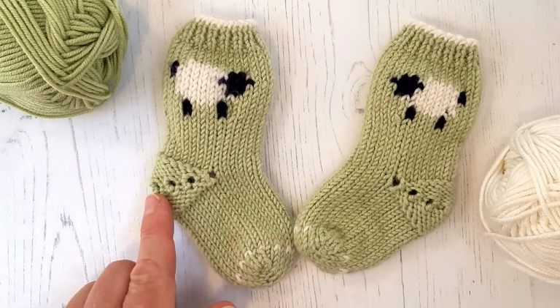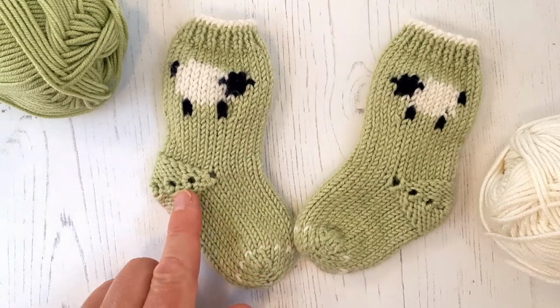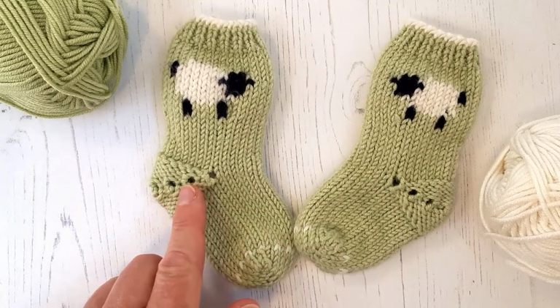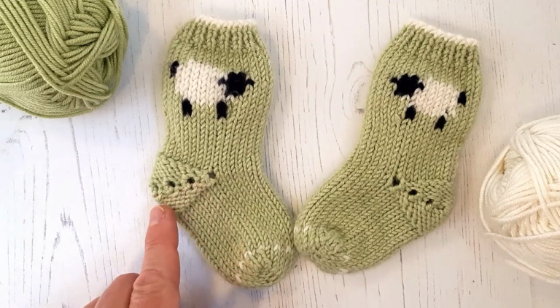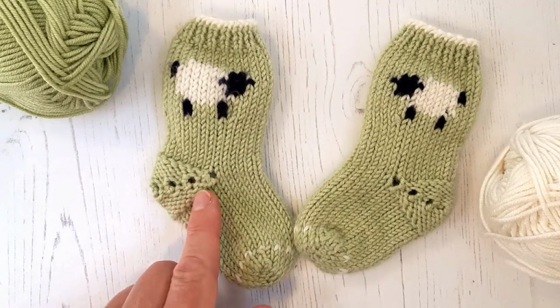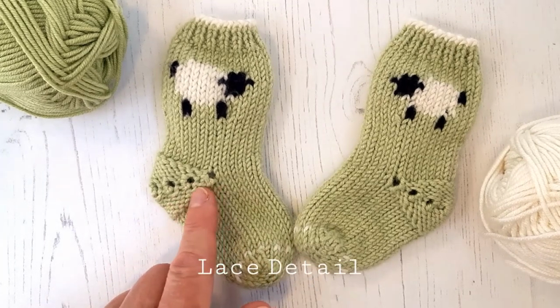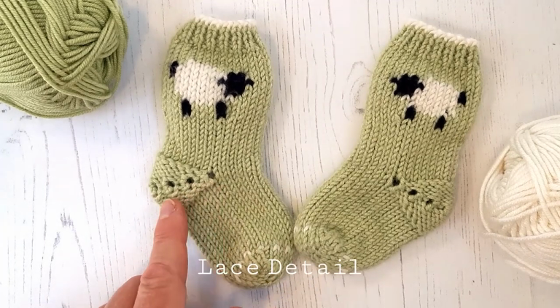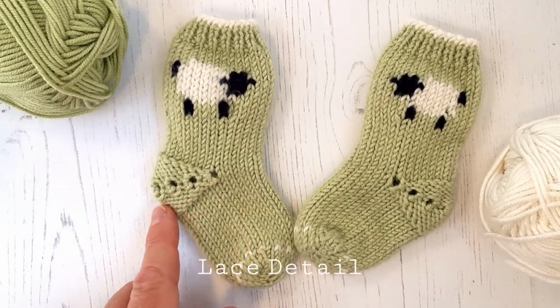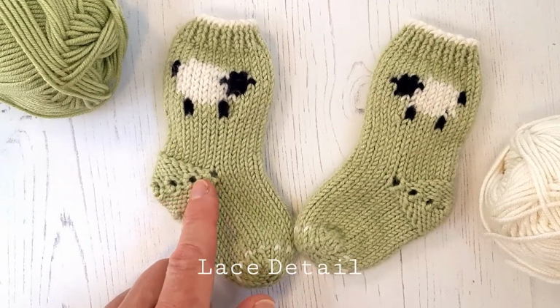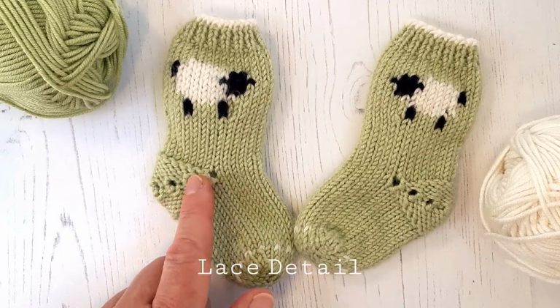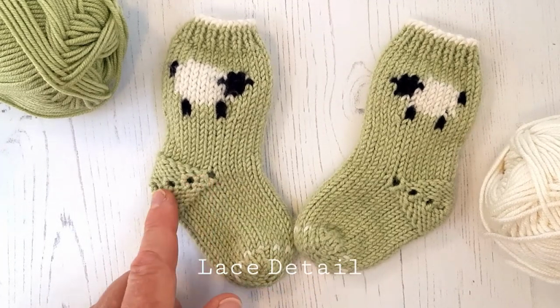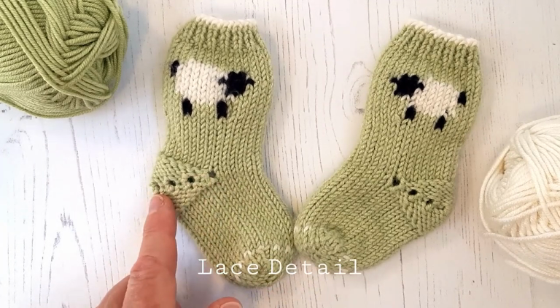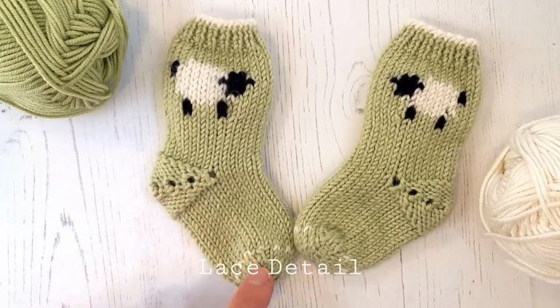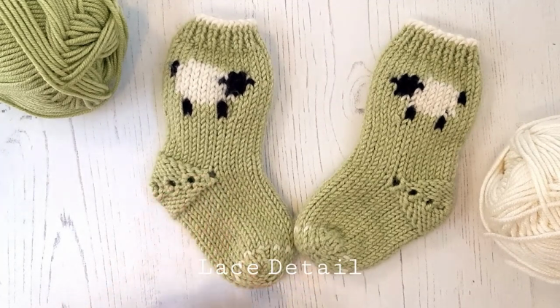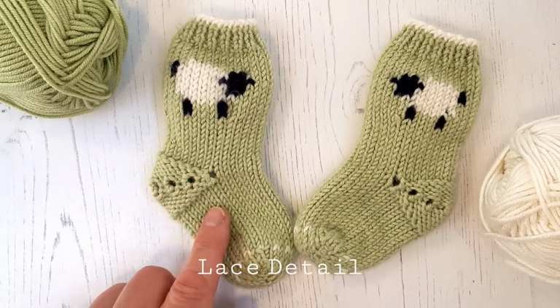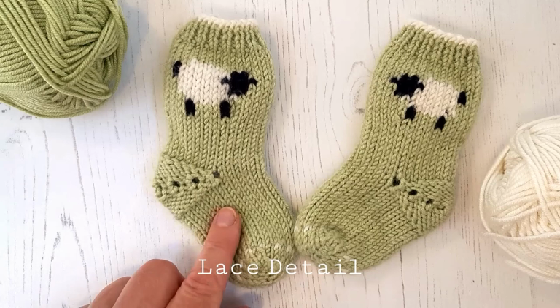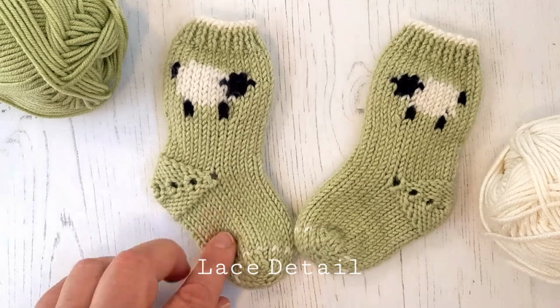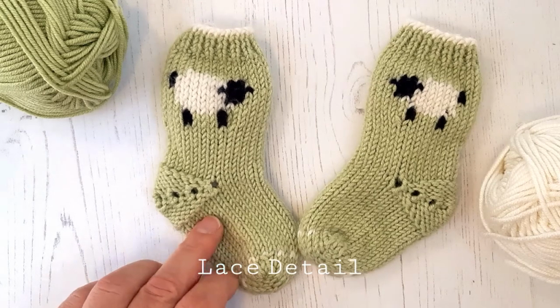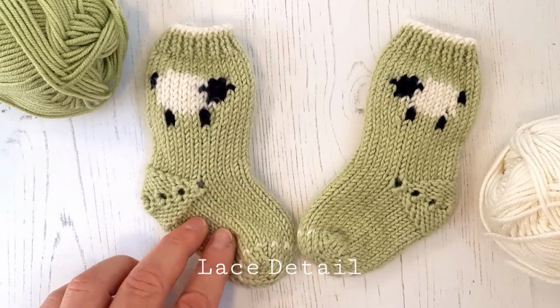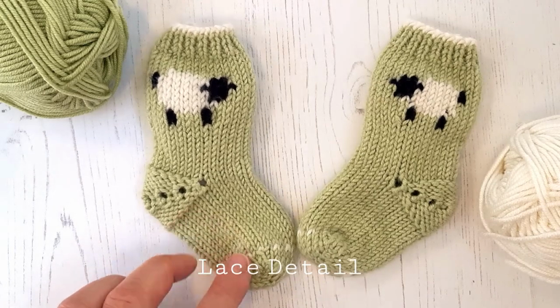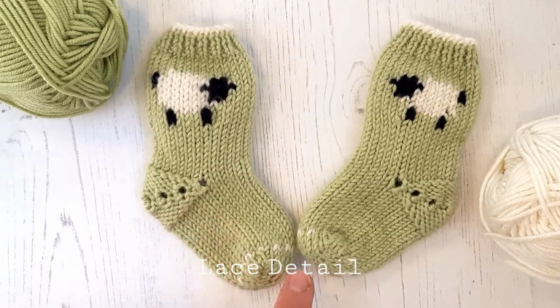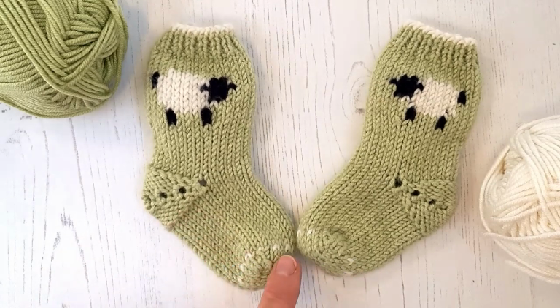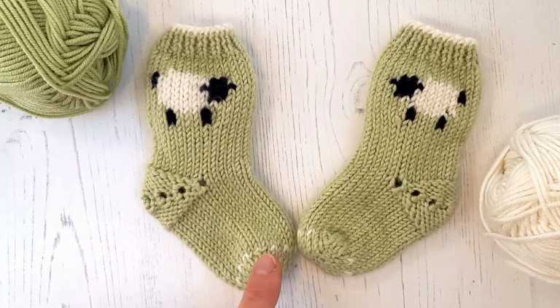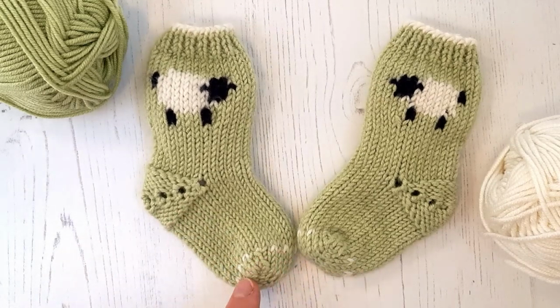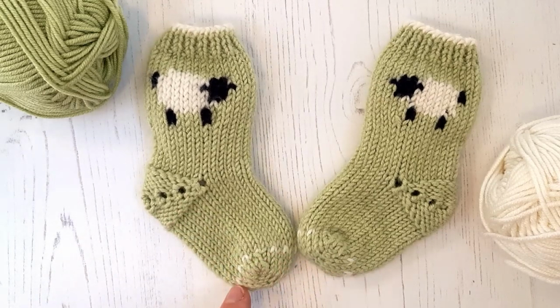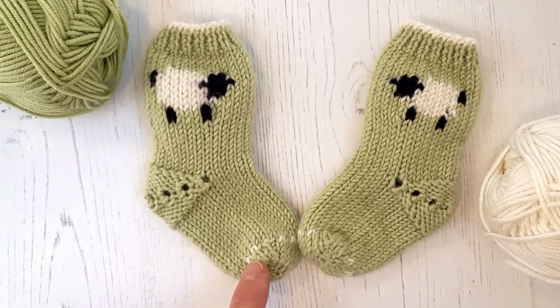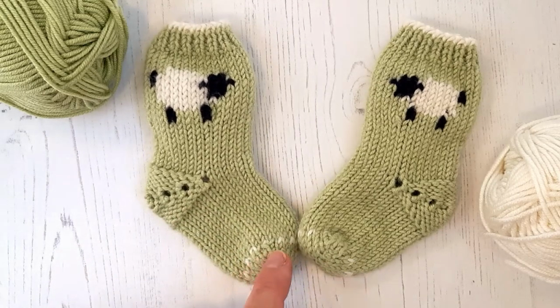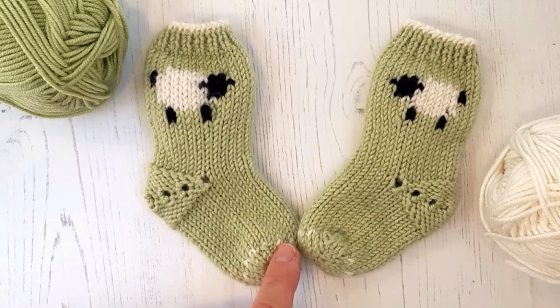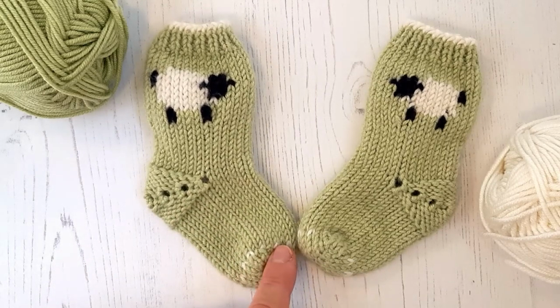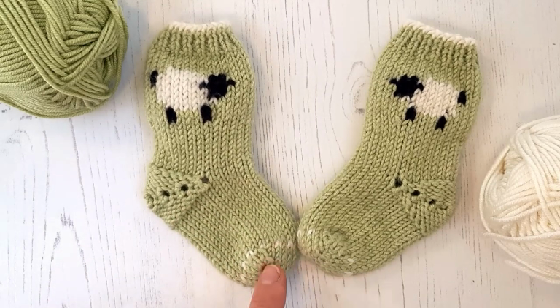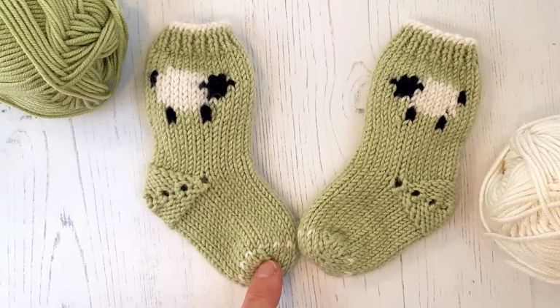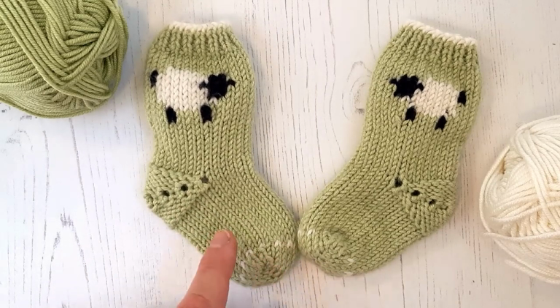We have a pretty little lace detail on the heel turn and a little bit of frill just at the toe.